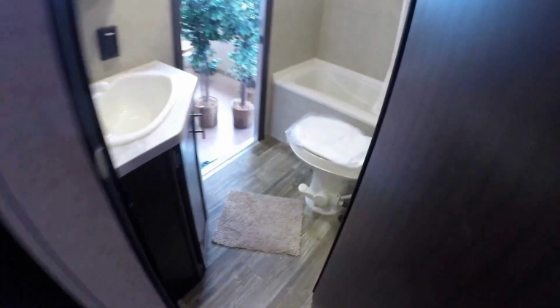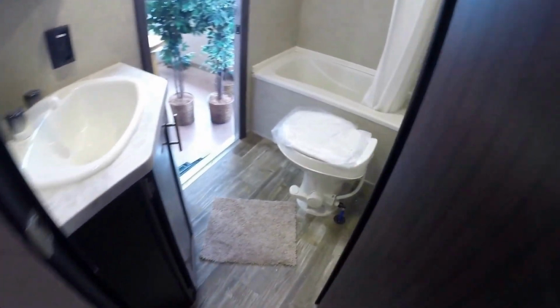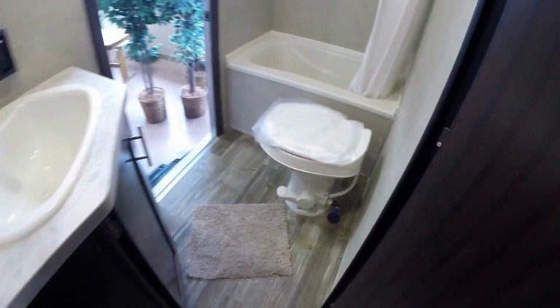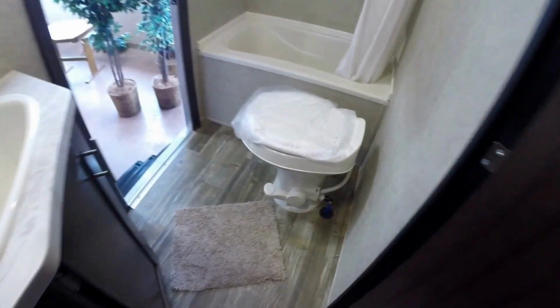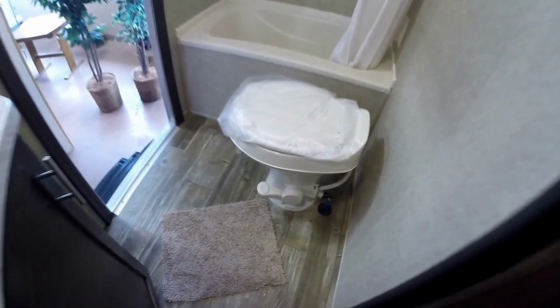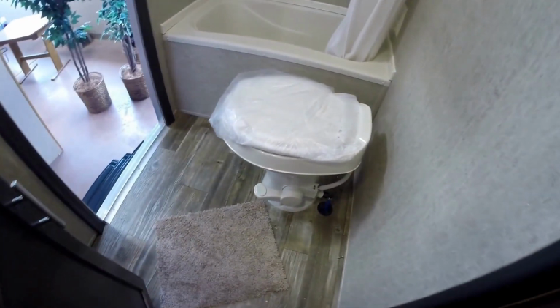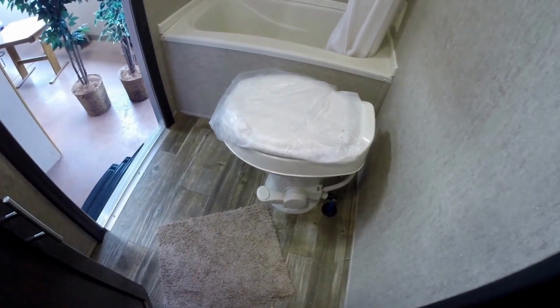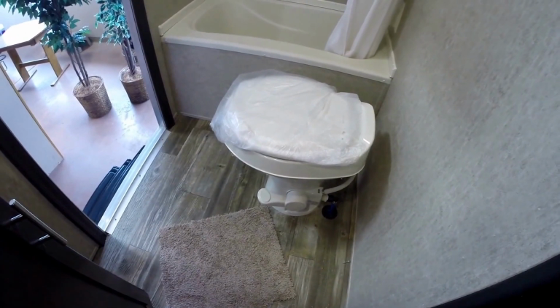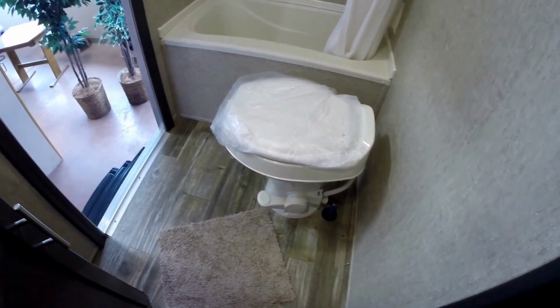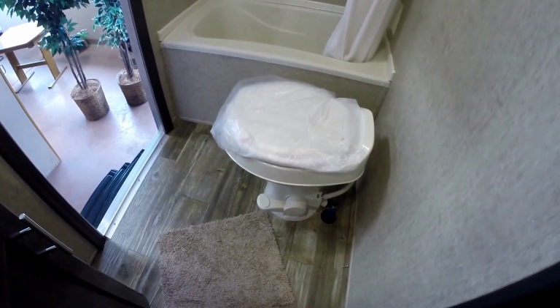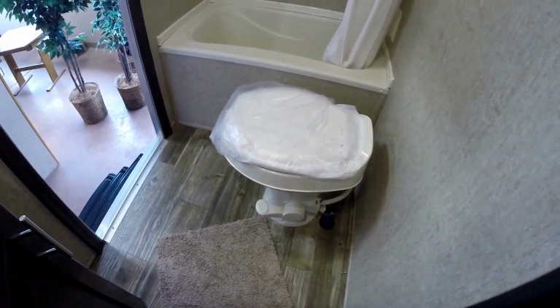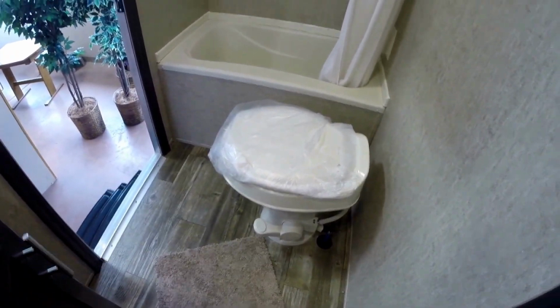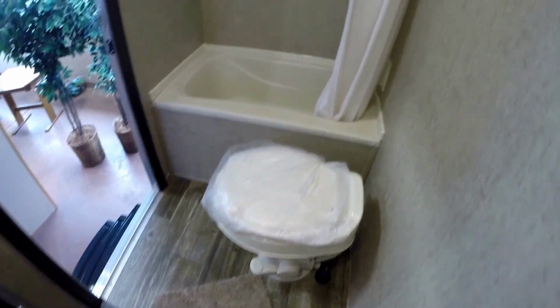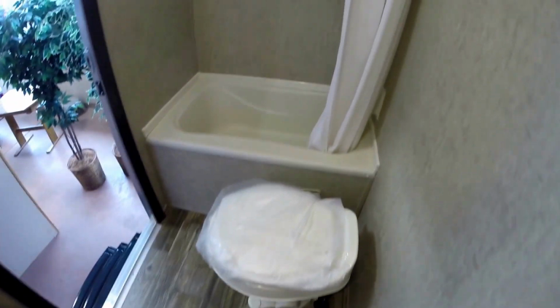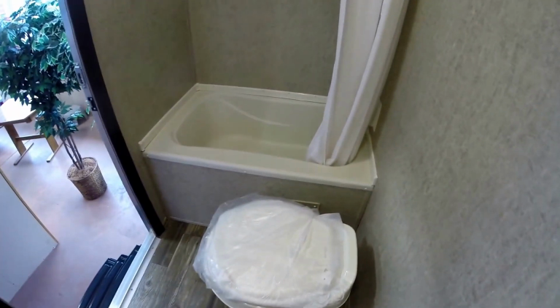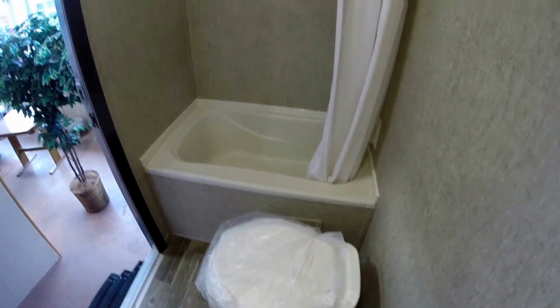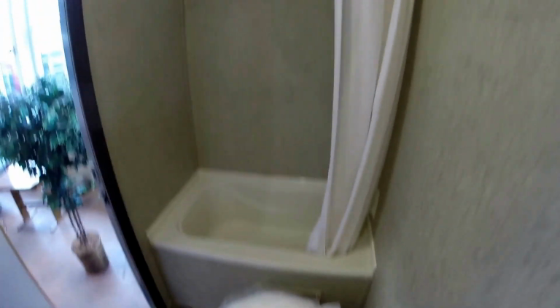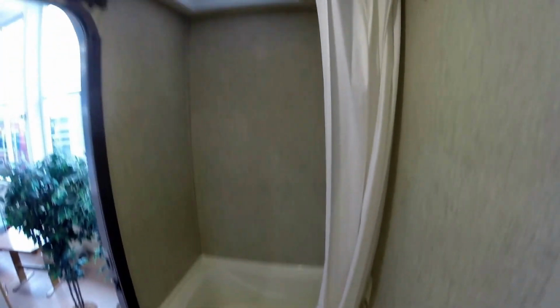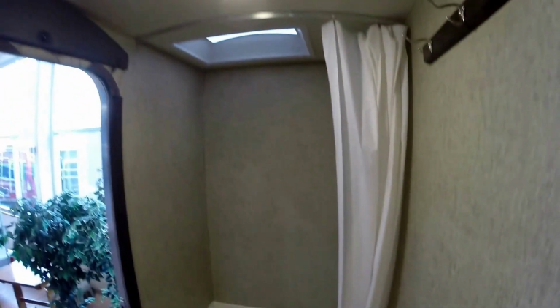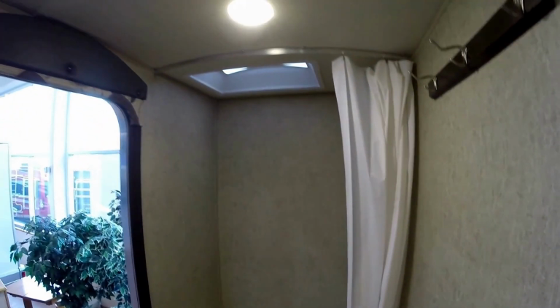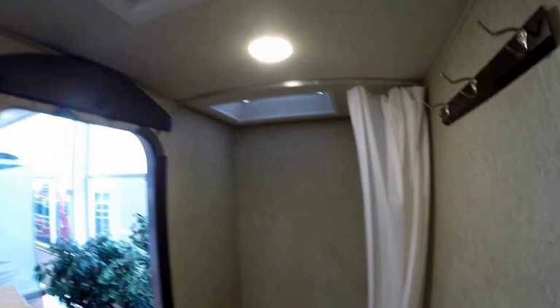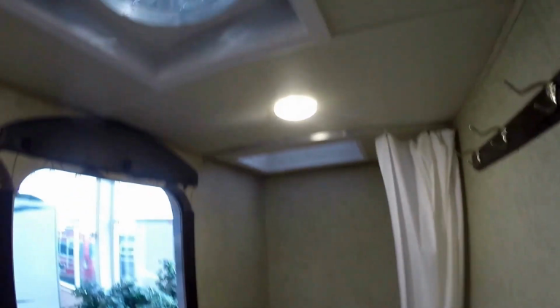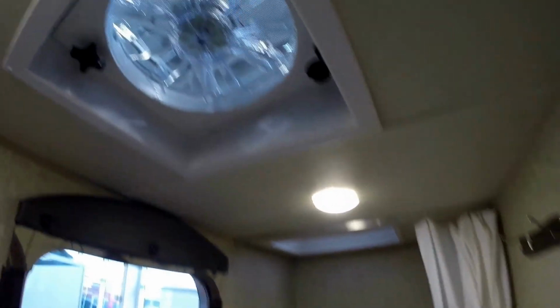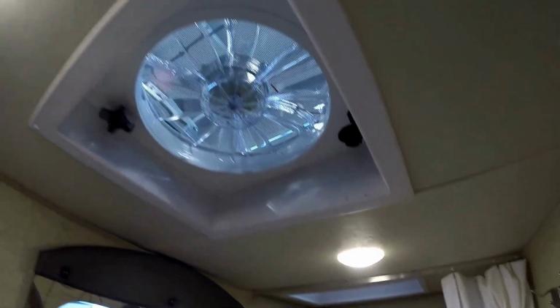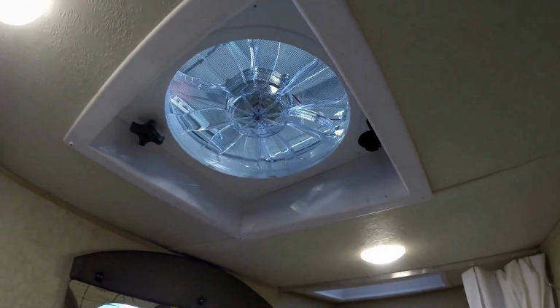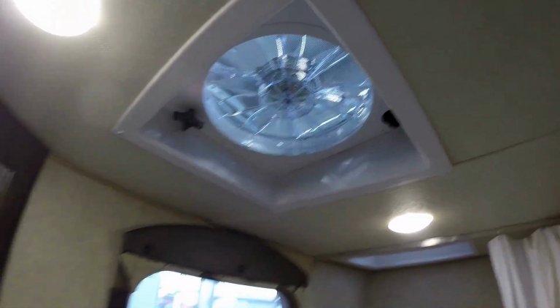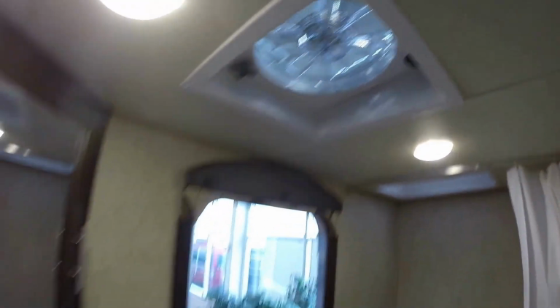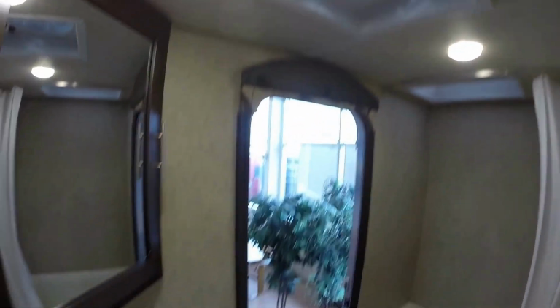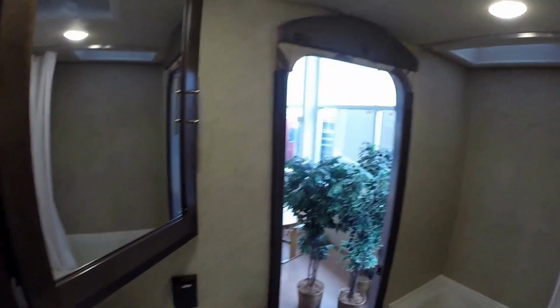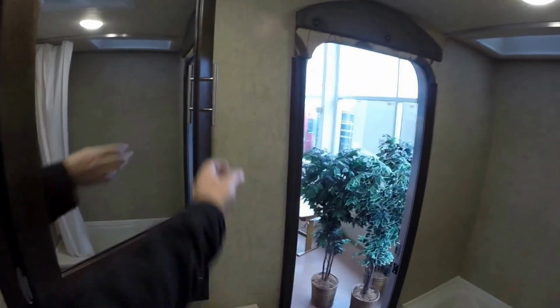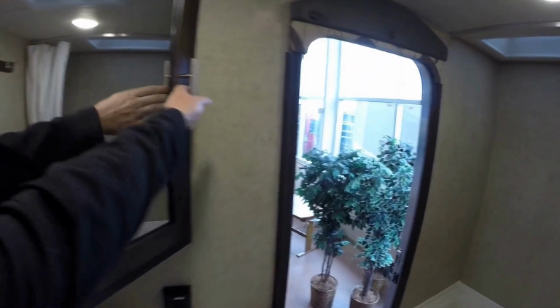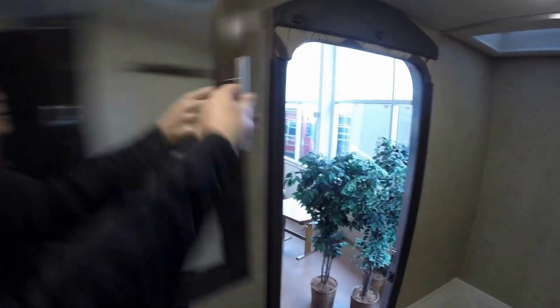Nice big bathroom, big enough to change your clothes in. You've got the foot flush toilet with lots of knee room and a nice view. You've got the tub for the kids, shower for the adults. Big fan in there as well. Then the medicine cabinet with a large sink.